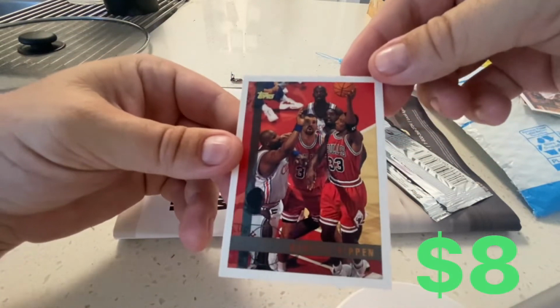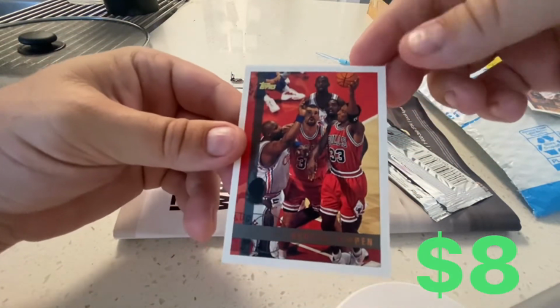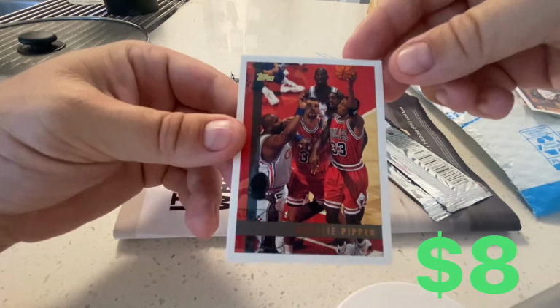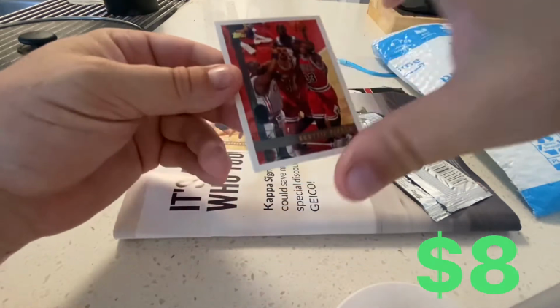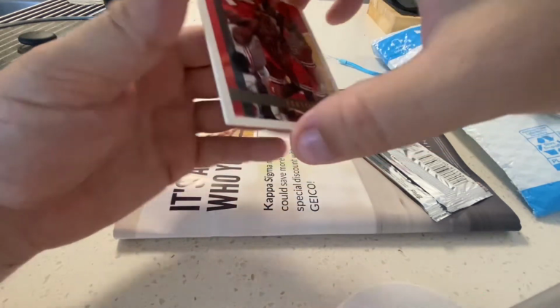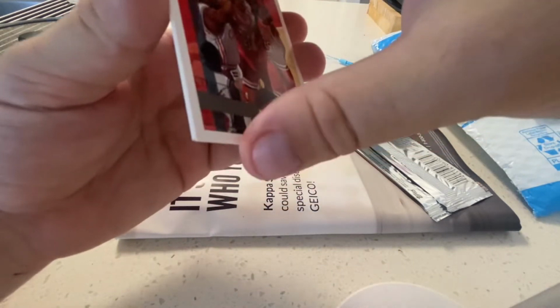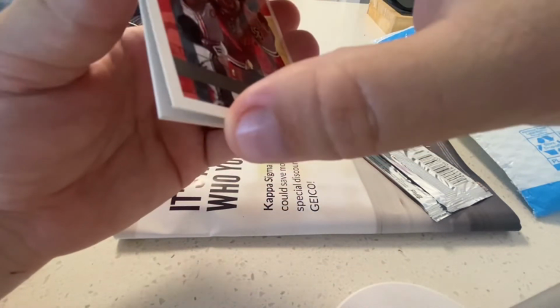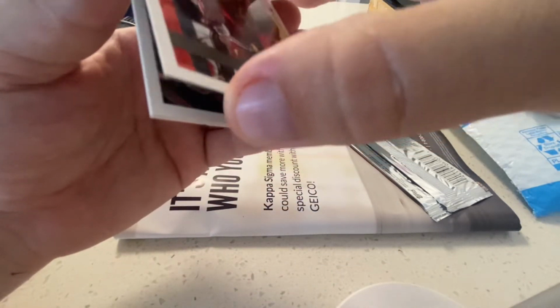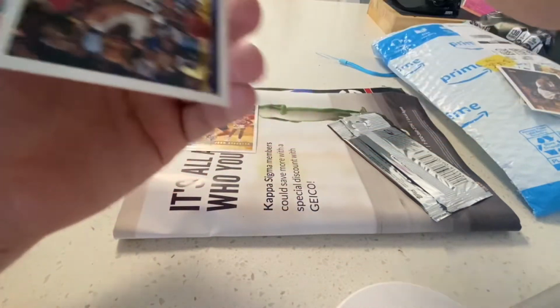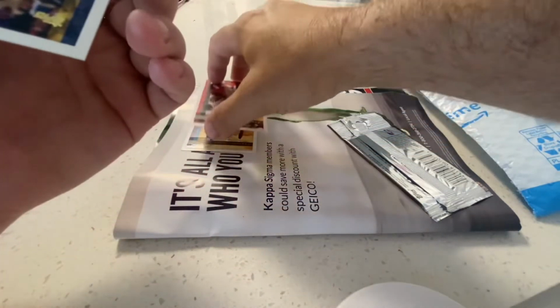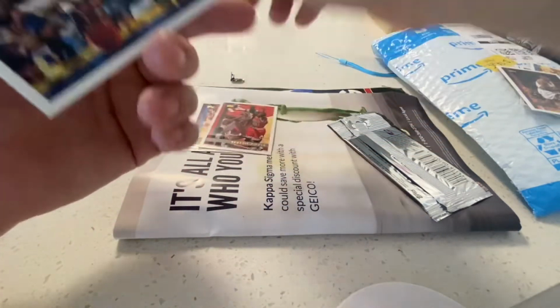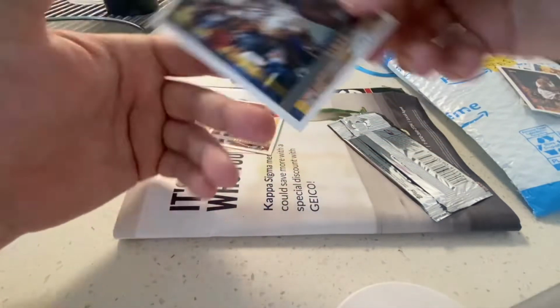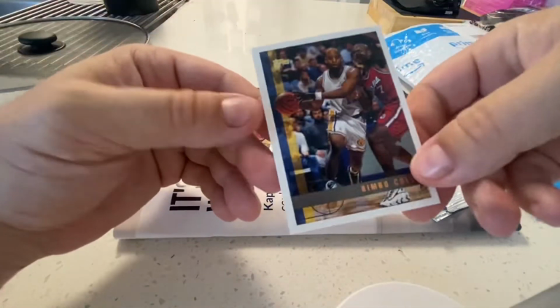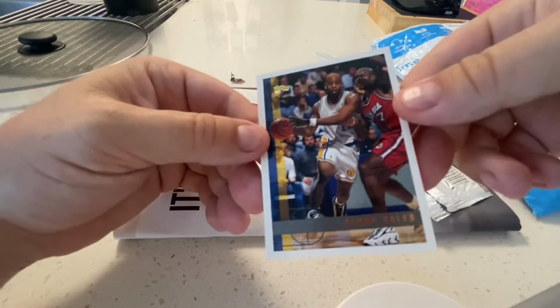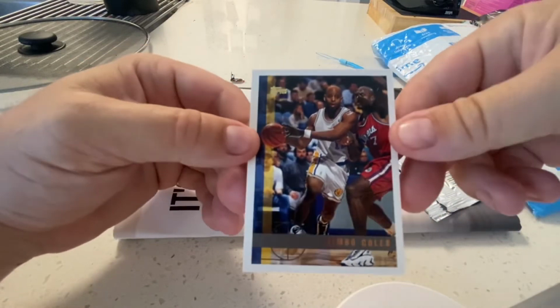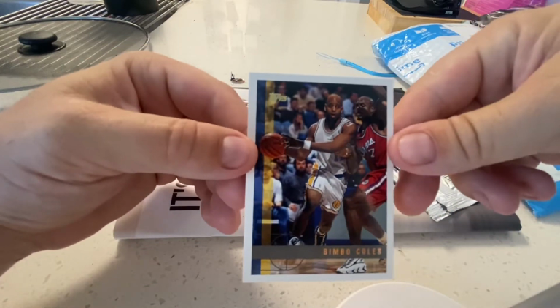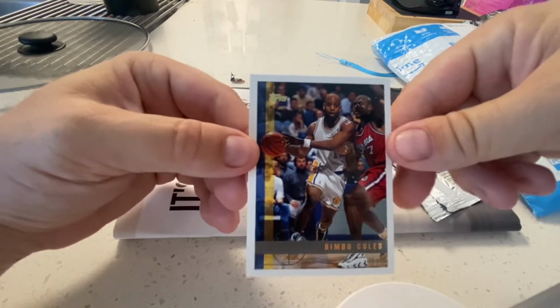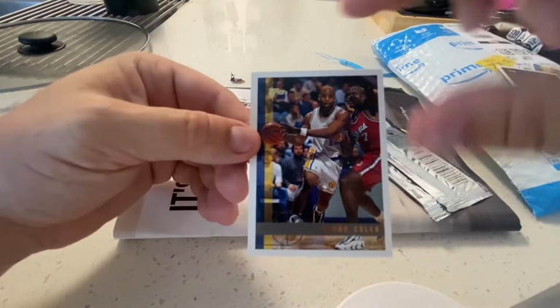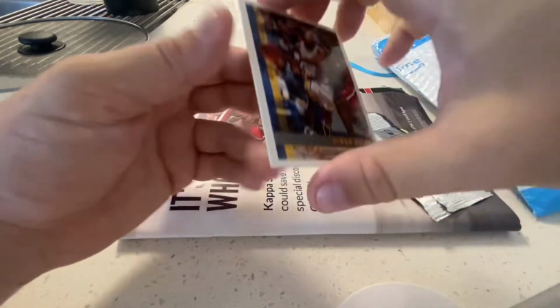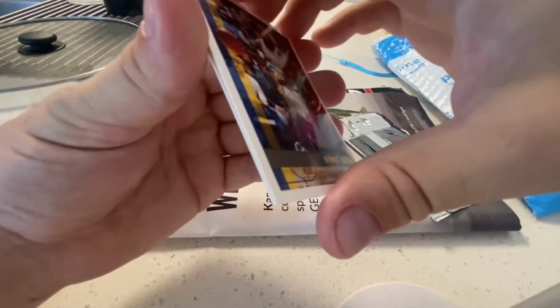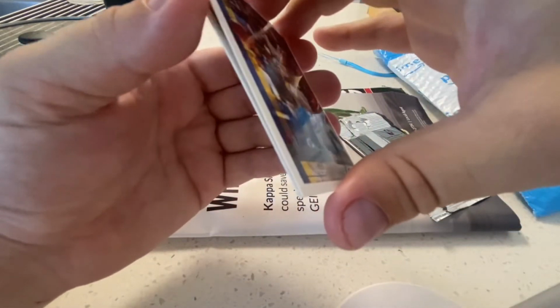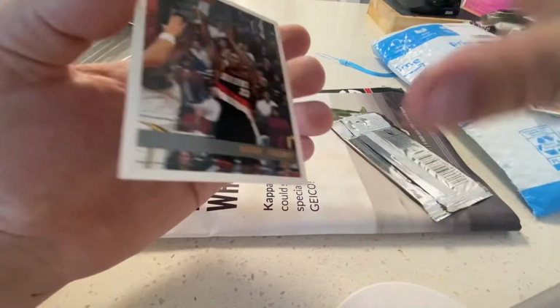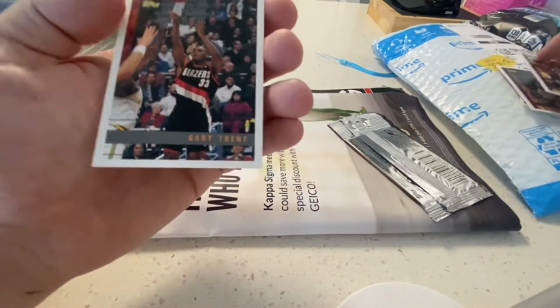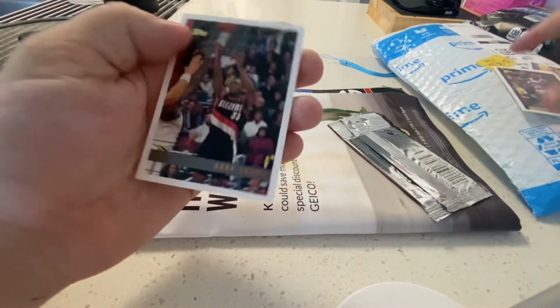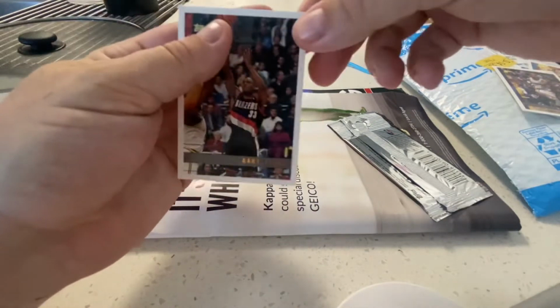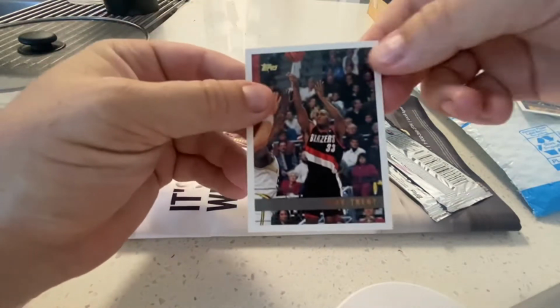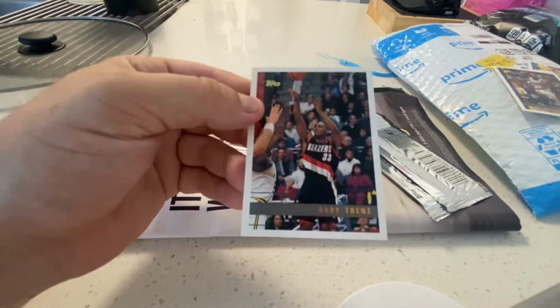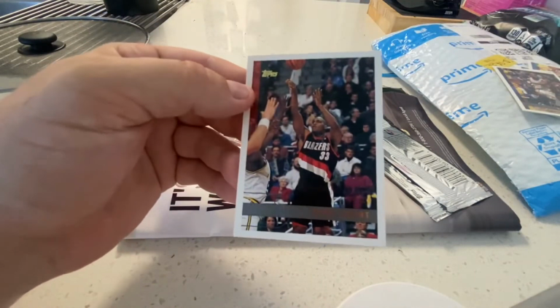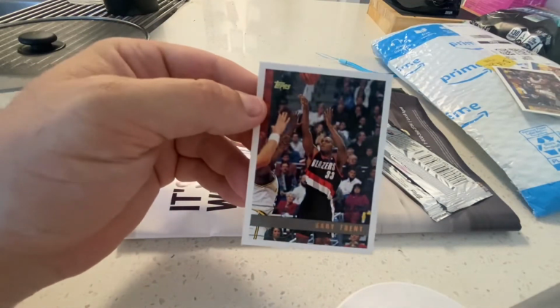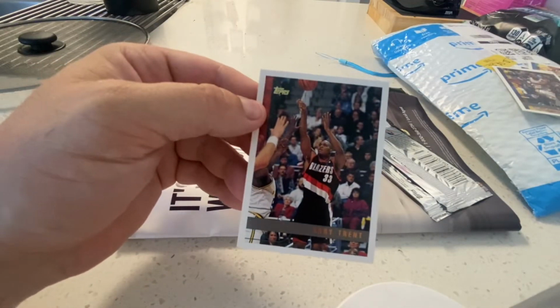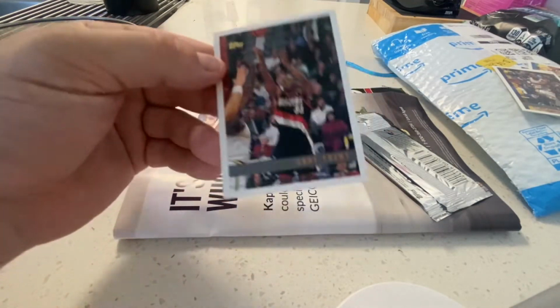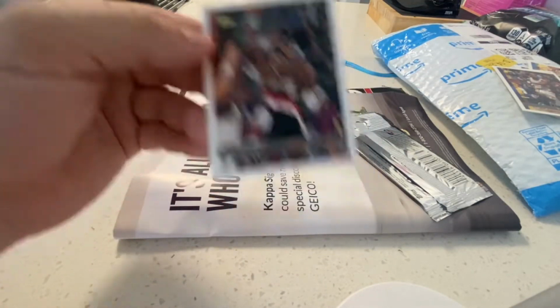Scottie Pippen — this is during the Bulls run, this is a good card. Bimbo Coles. And a Gary Trent. All right.